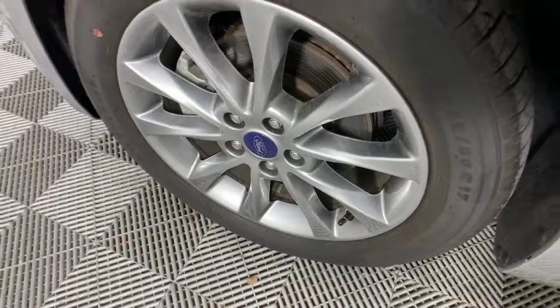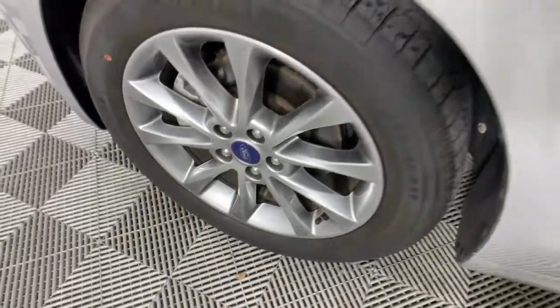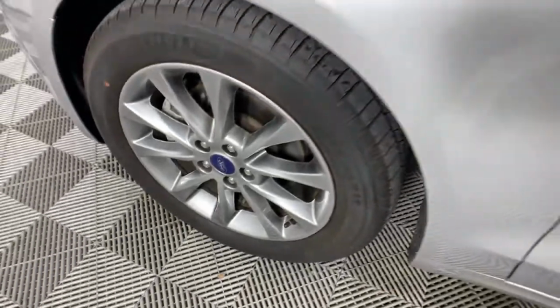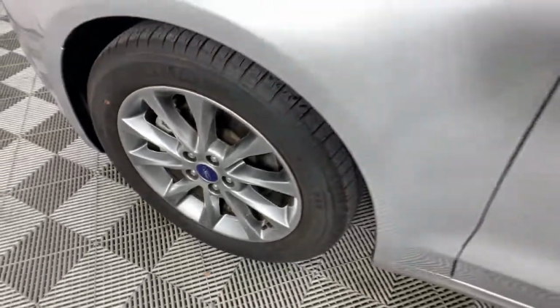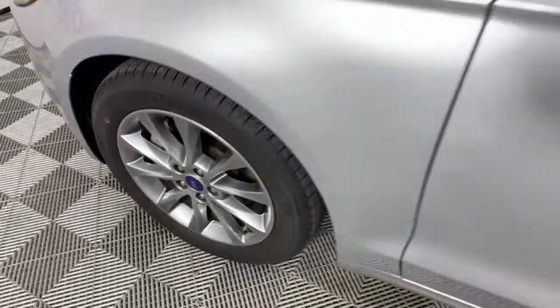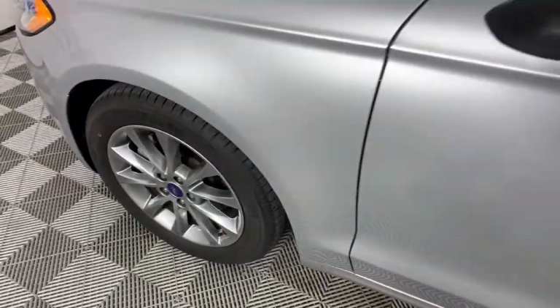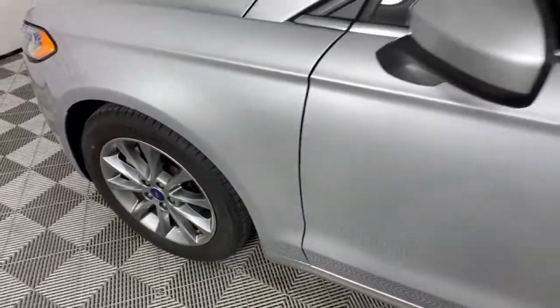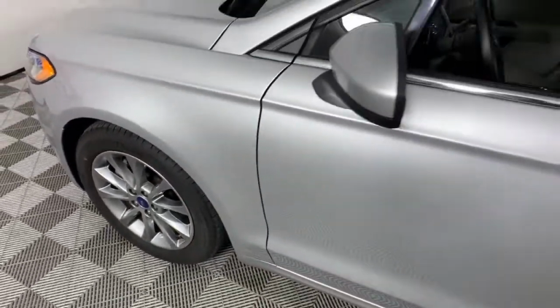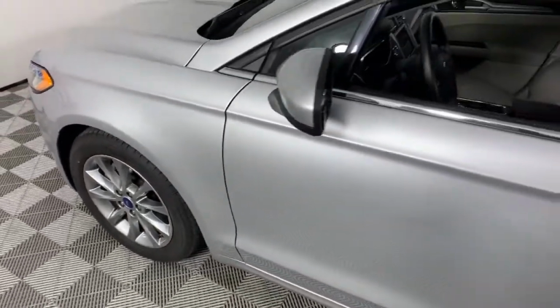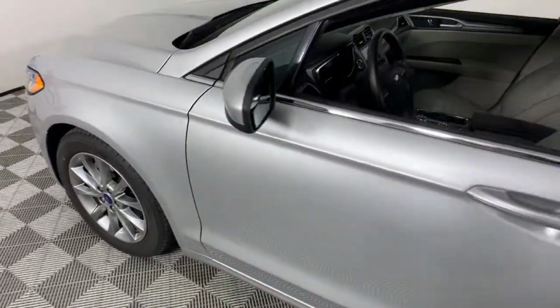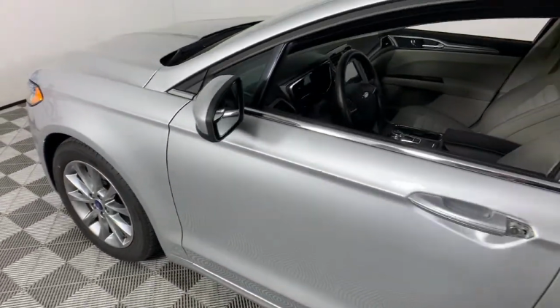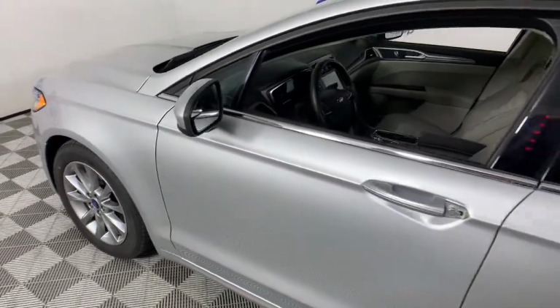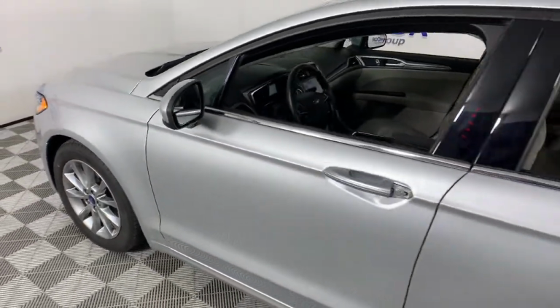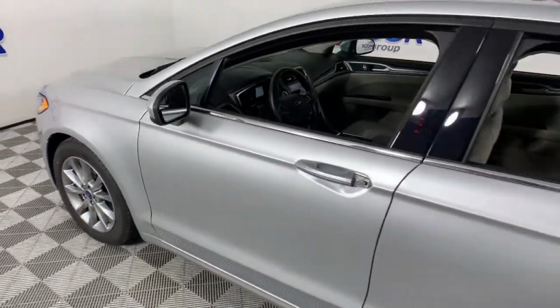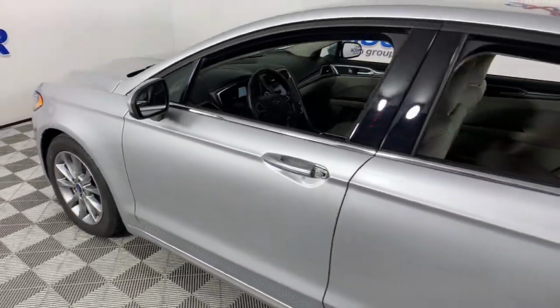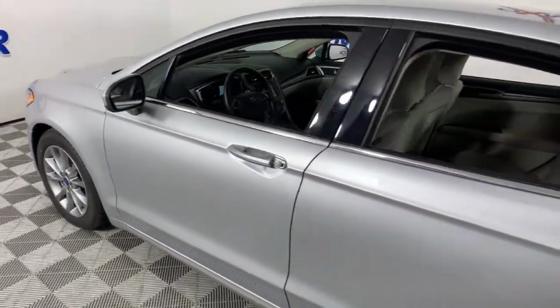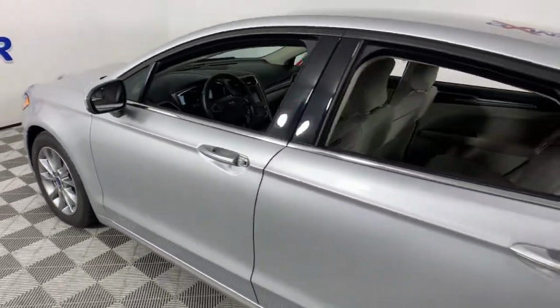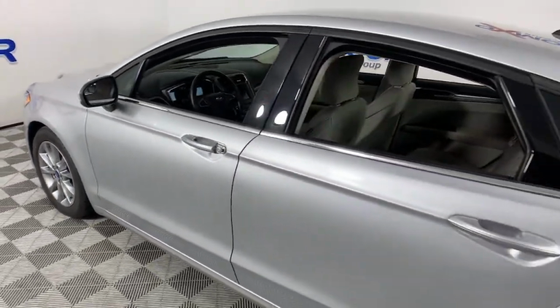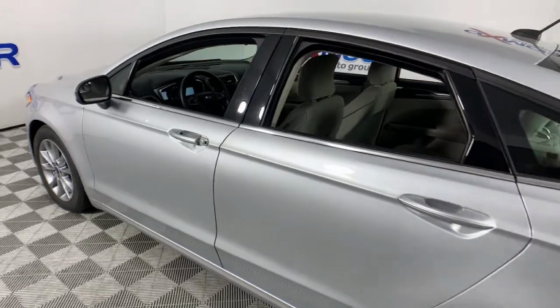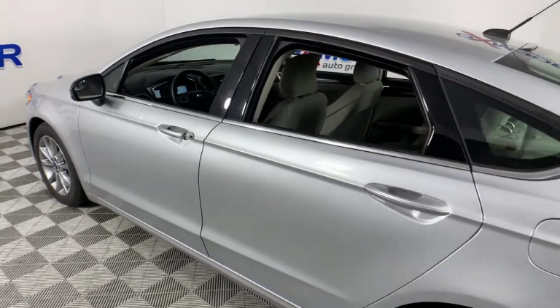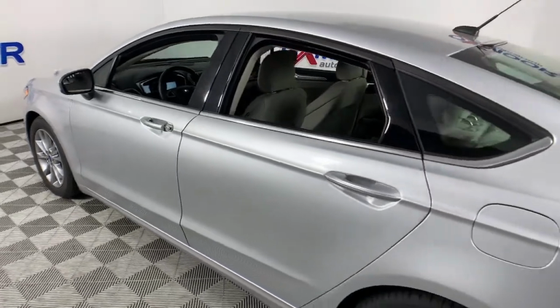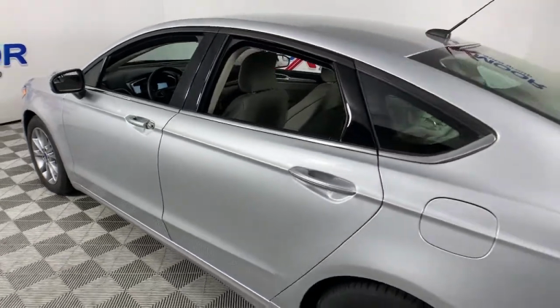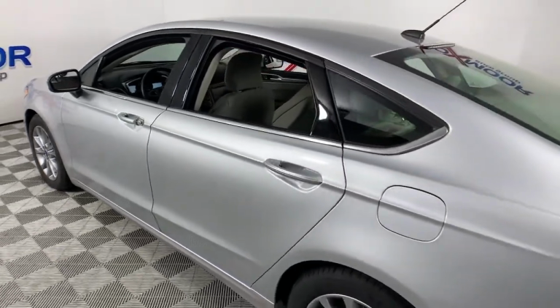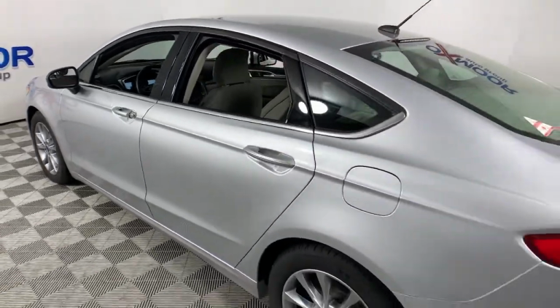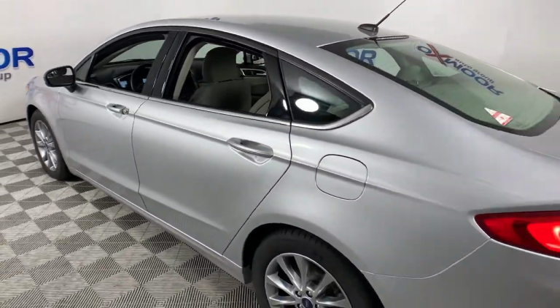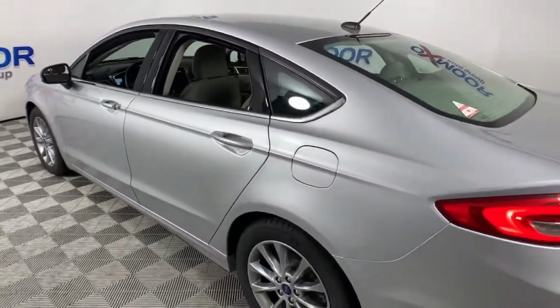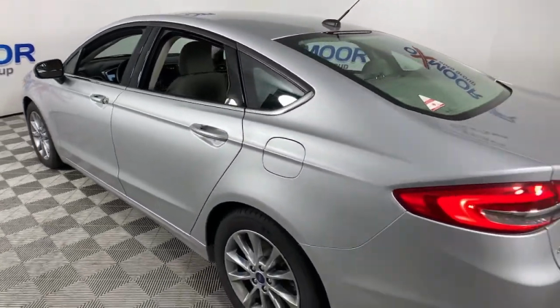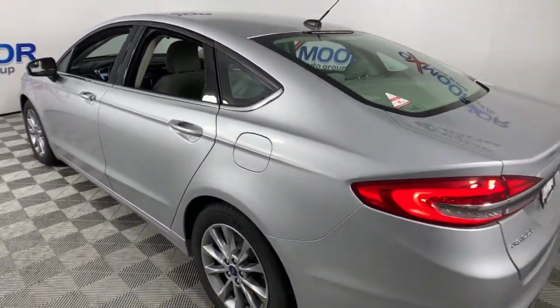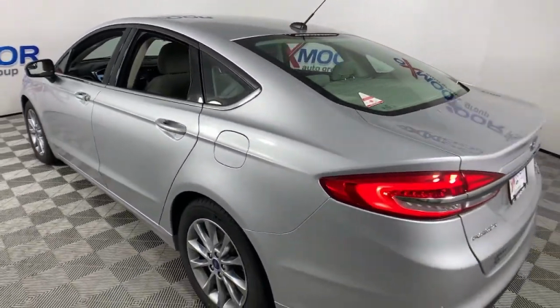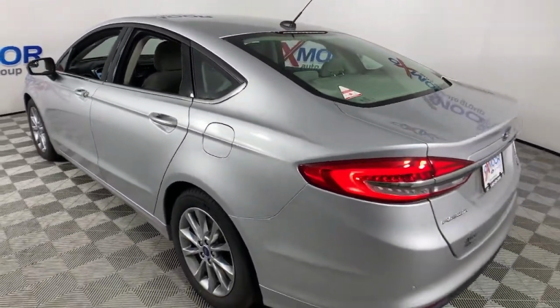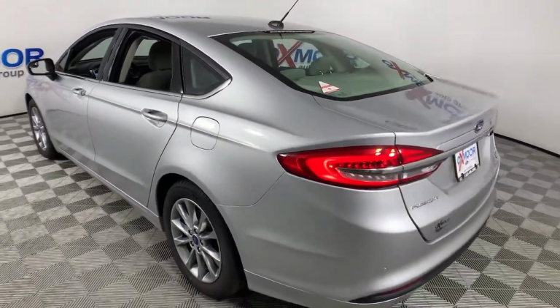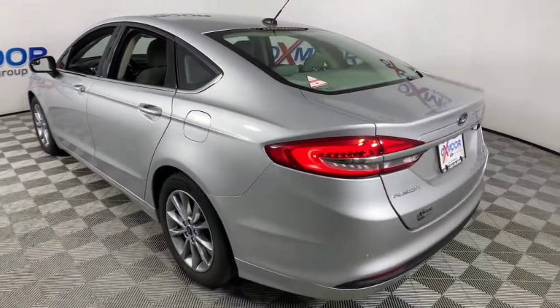Enjoy the view of this 2017 Ford Fusion. With less than 5,000 miles on the odometer, this vehicle stands out from the rest.